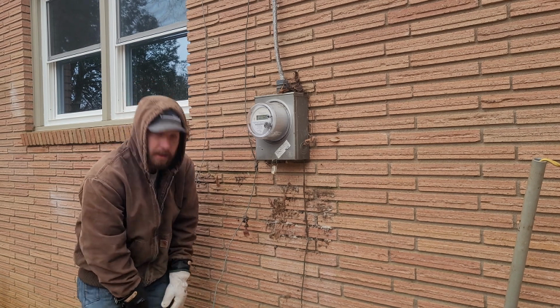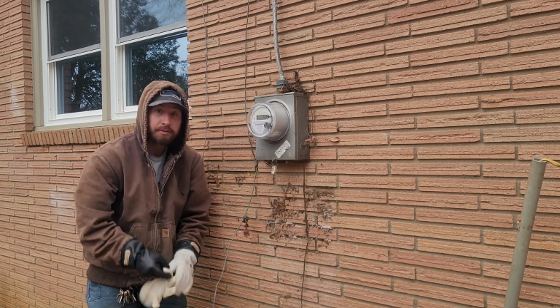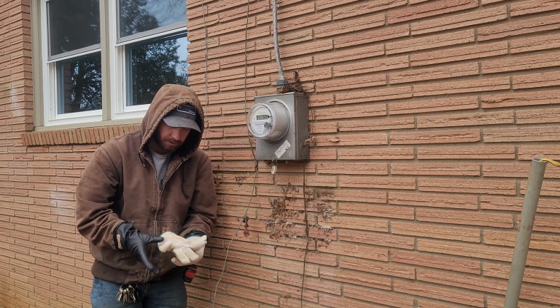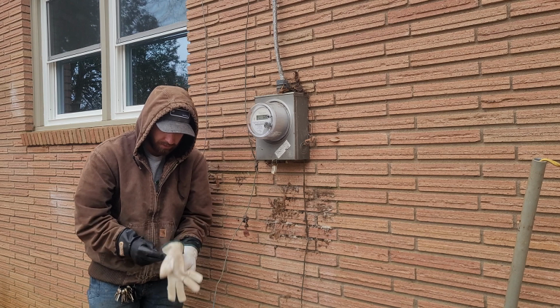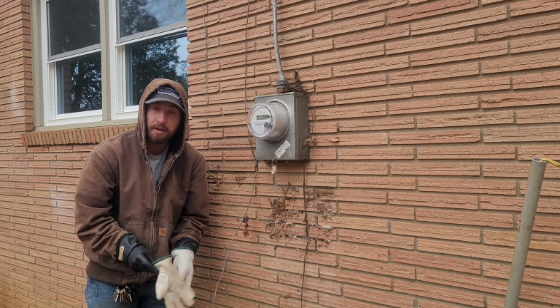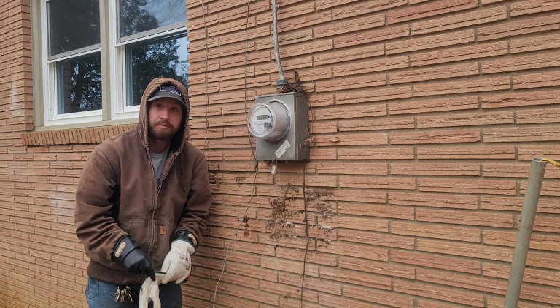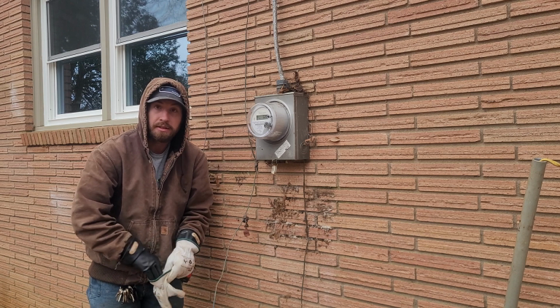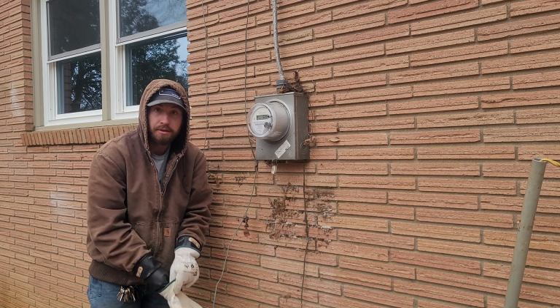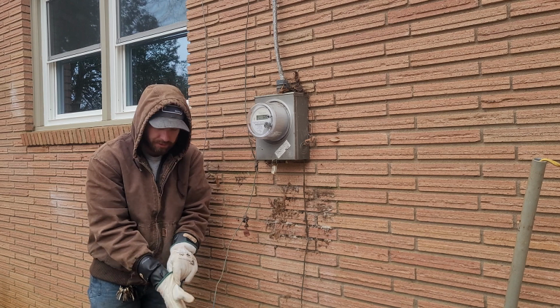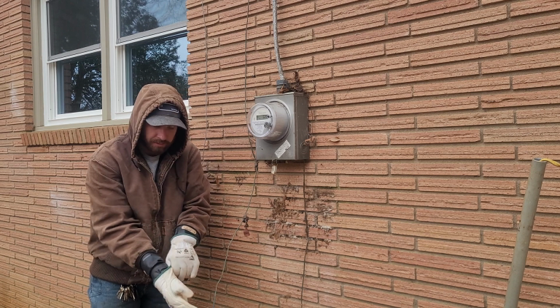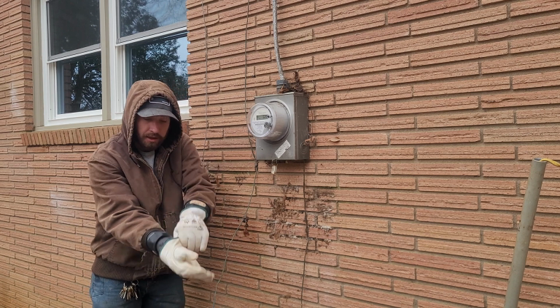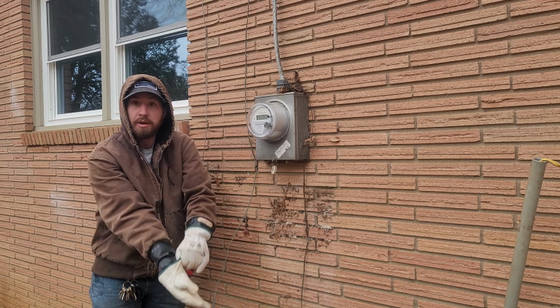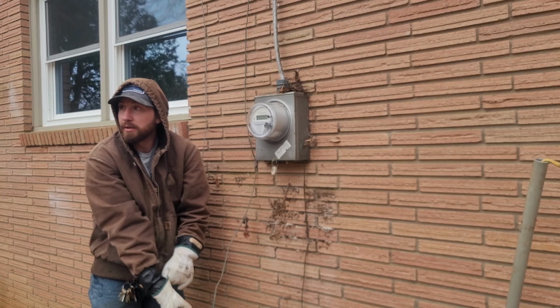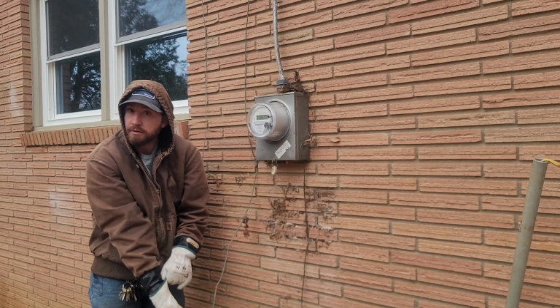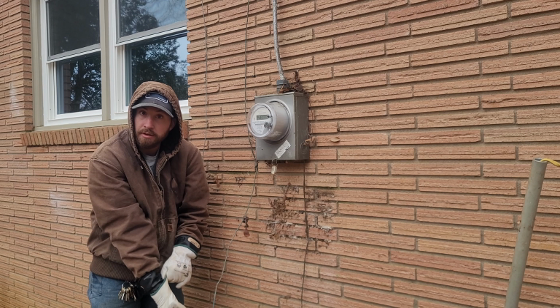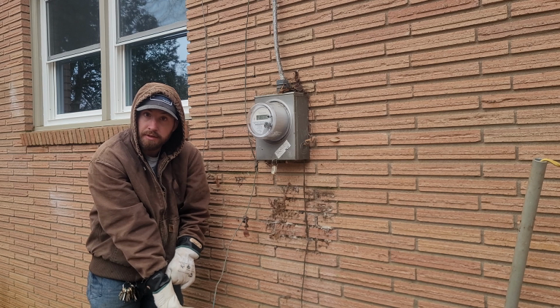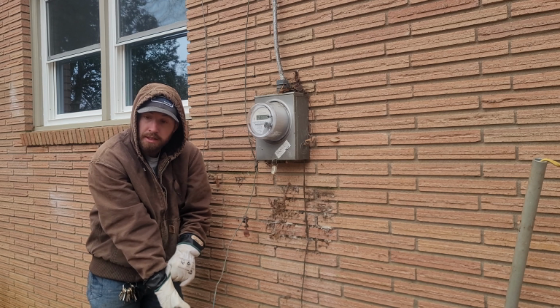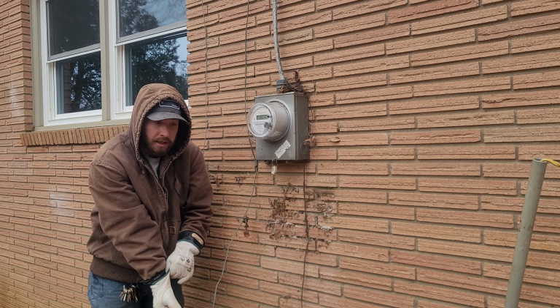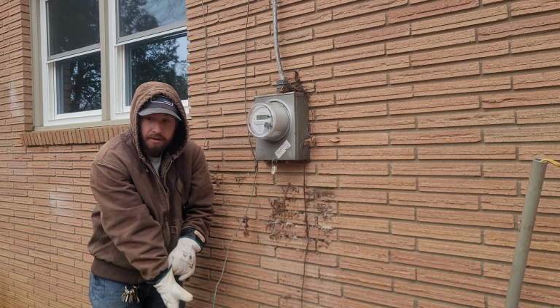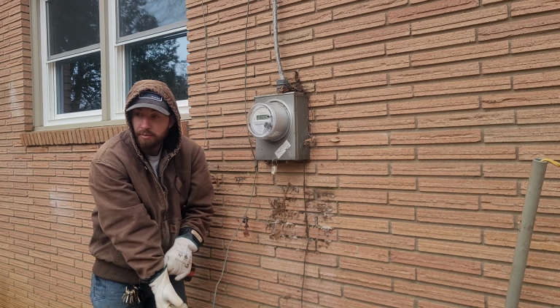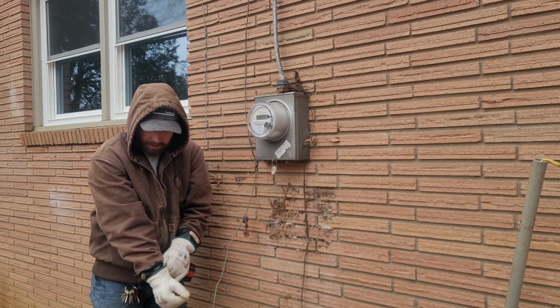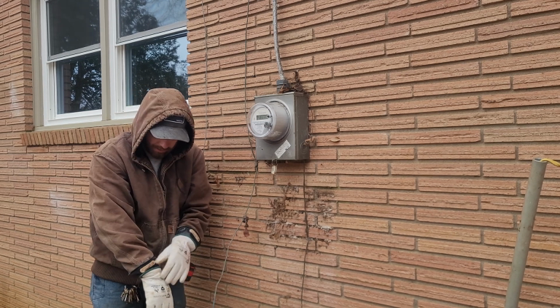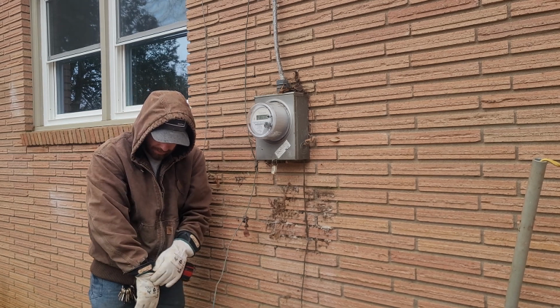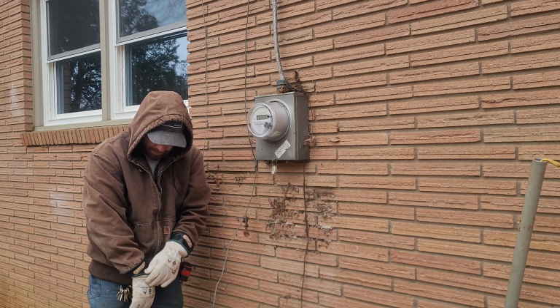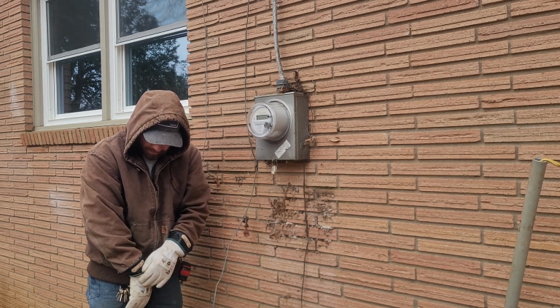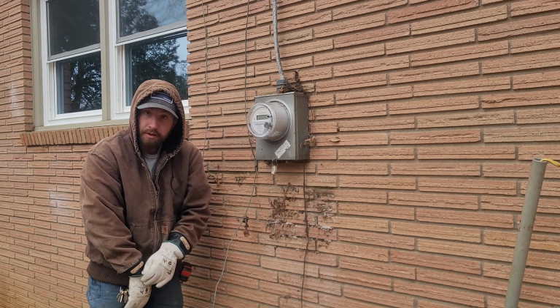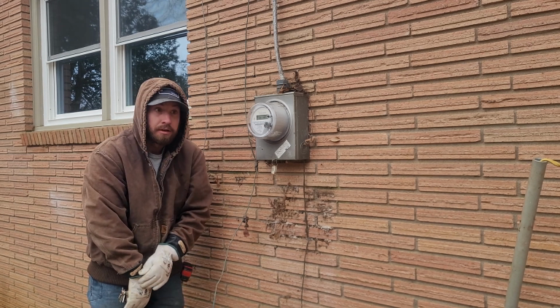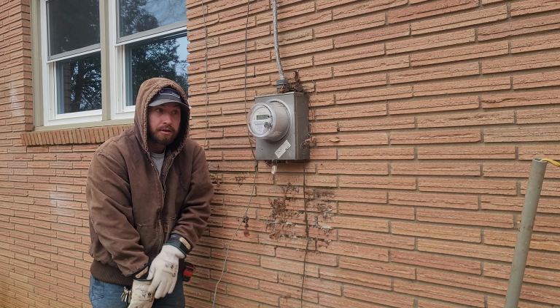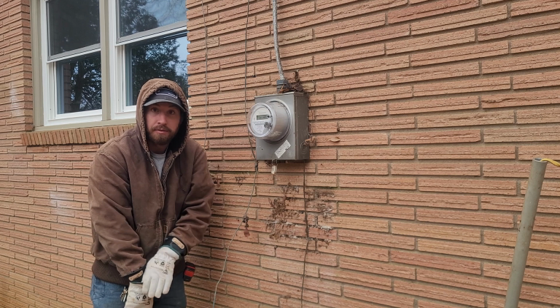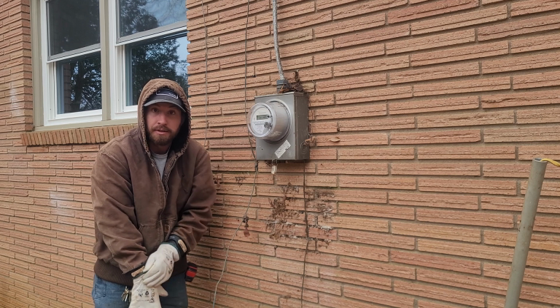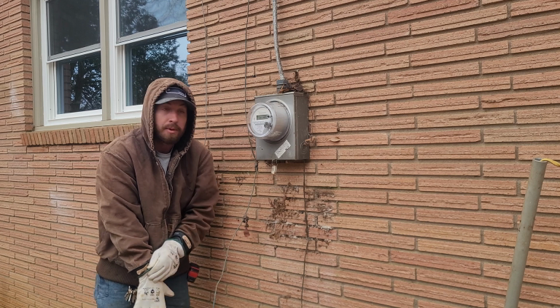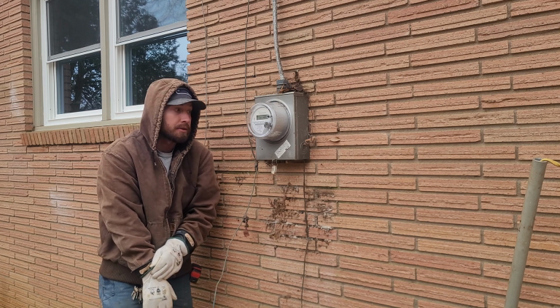I just want to say that I'm not a licensed electrician or anything, but I did wire up my other house that we're currently living in and didn't have any problems with that. I've done a good bit of residential wiring.